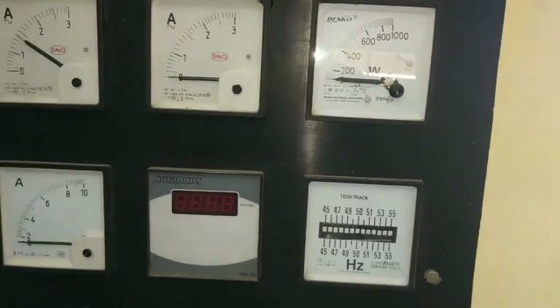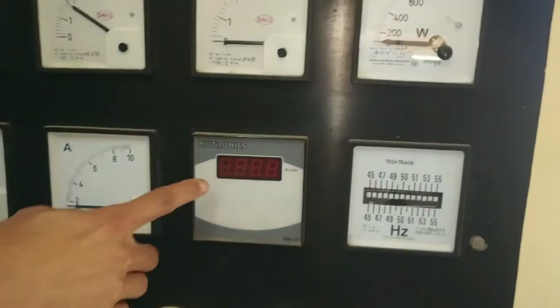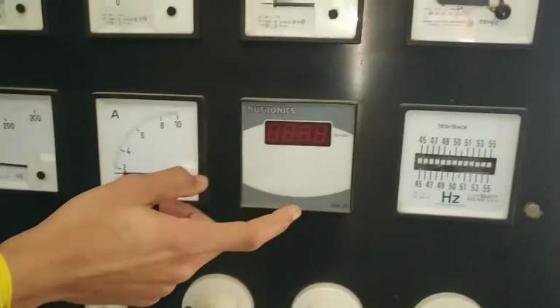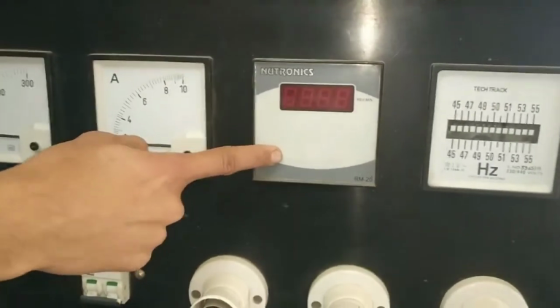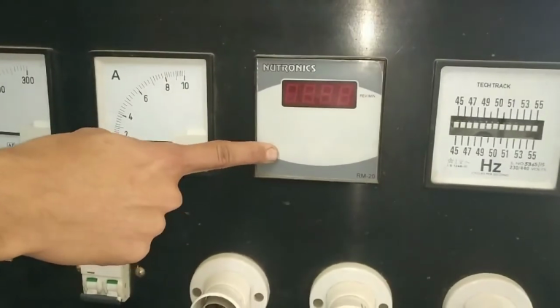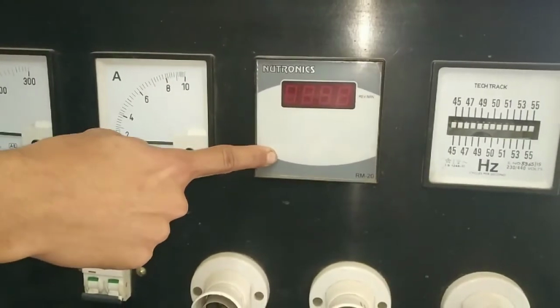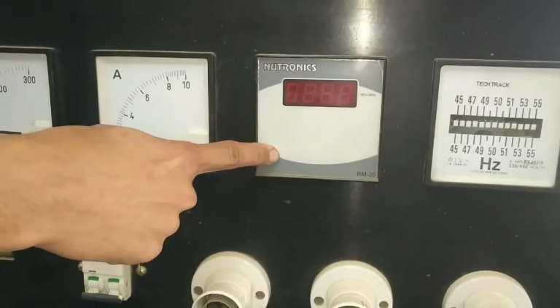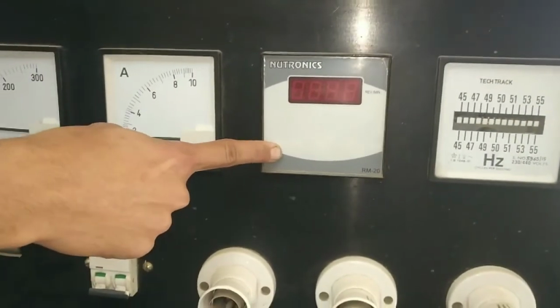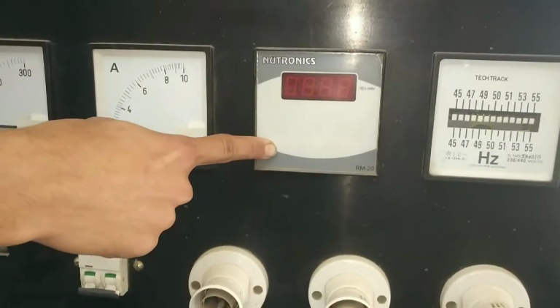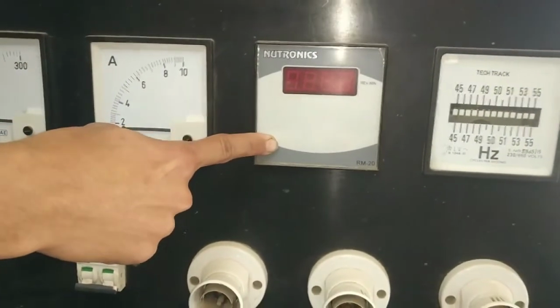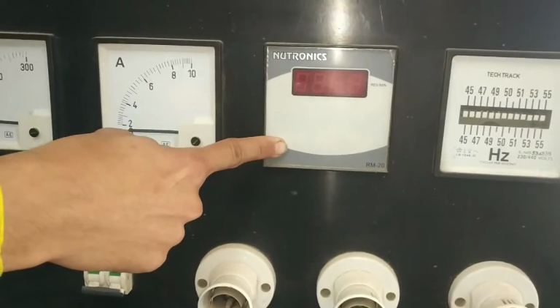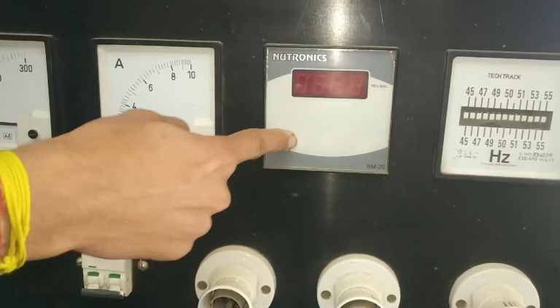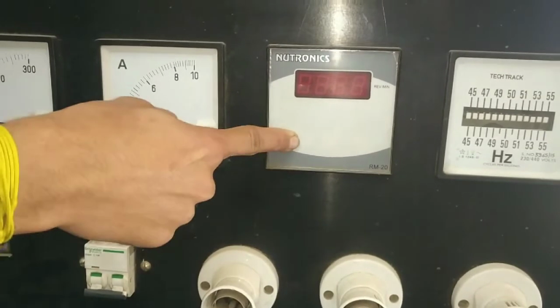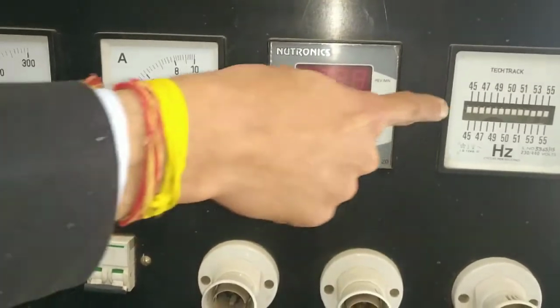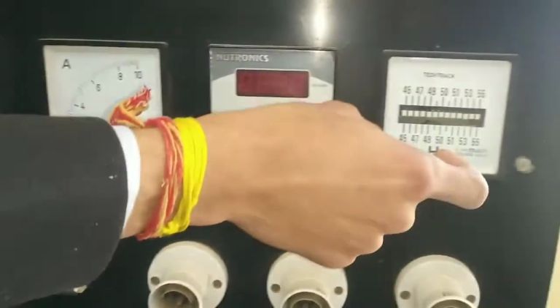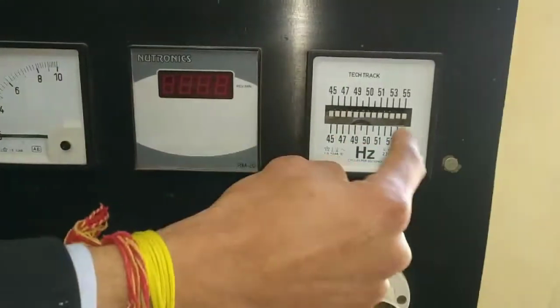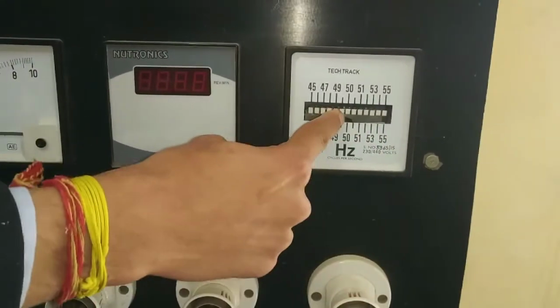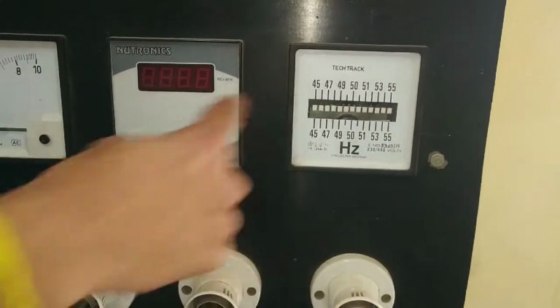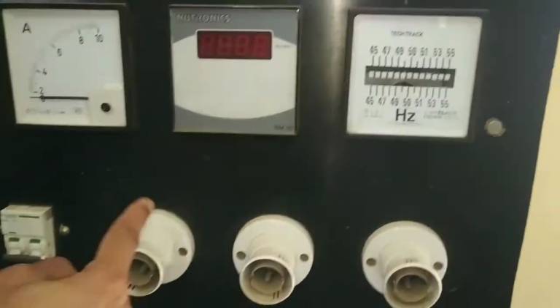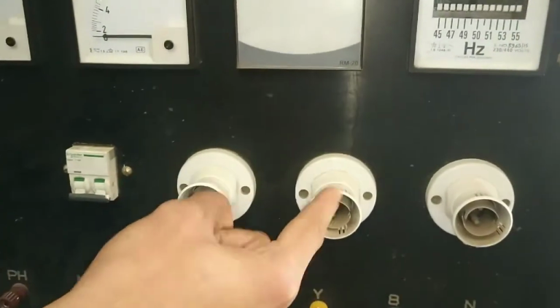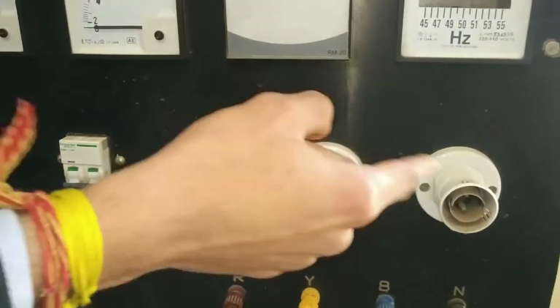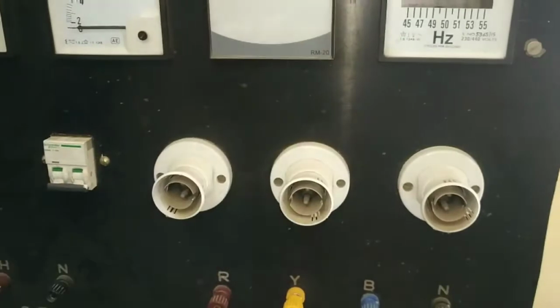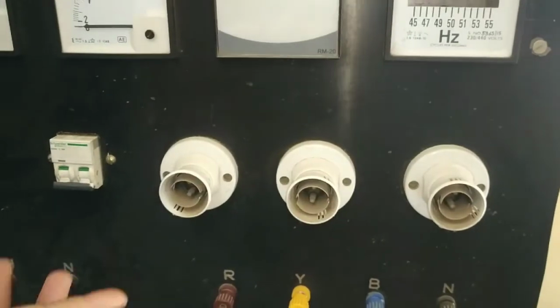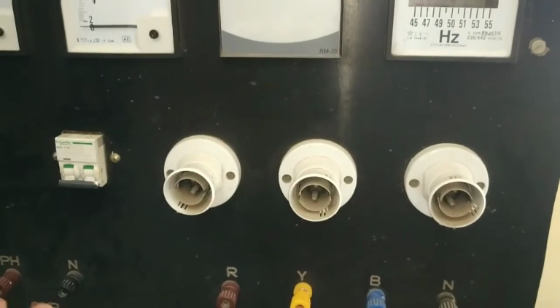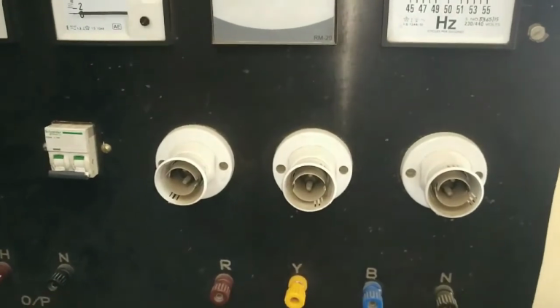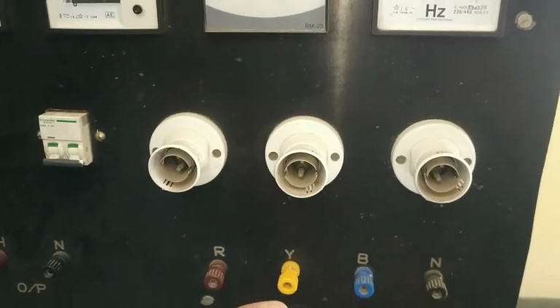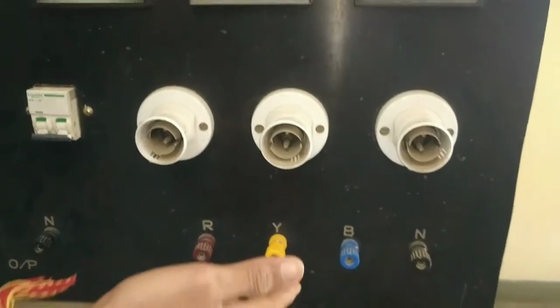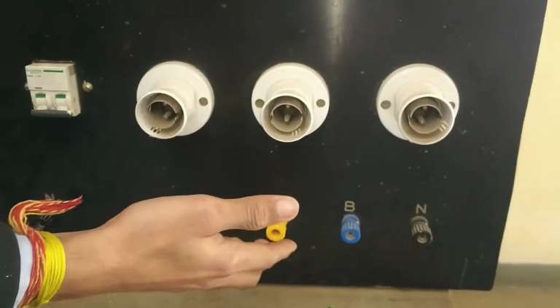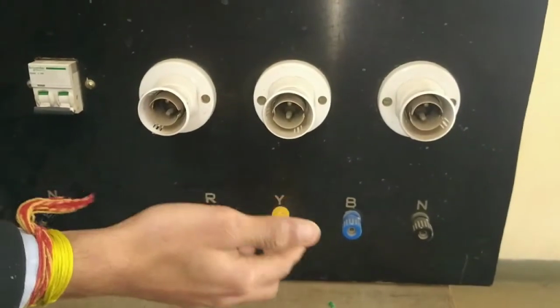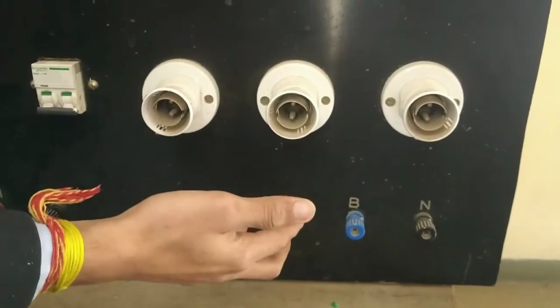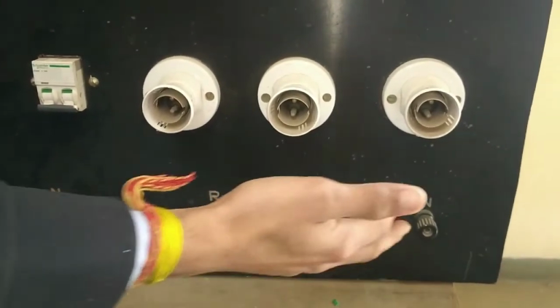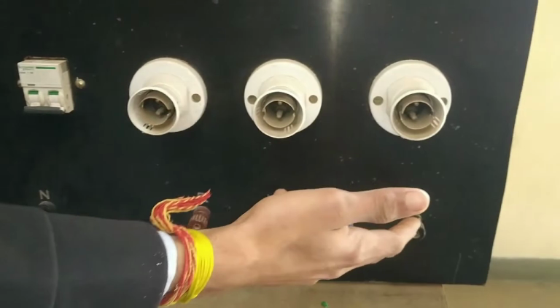There is an RPM meter, which detects the speed. There is also an ohm meter. It has 3 resistive load holders.